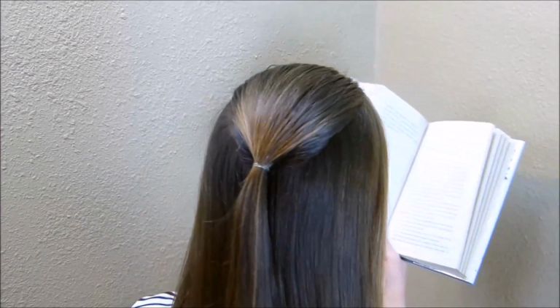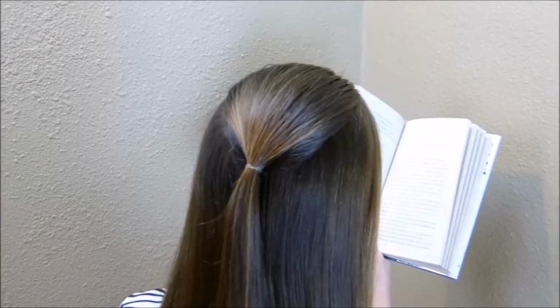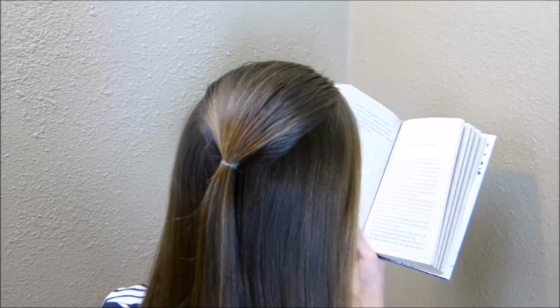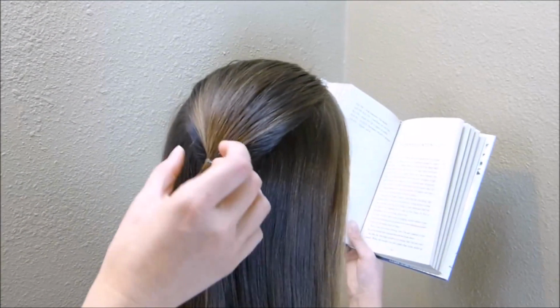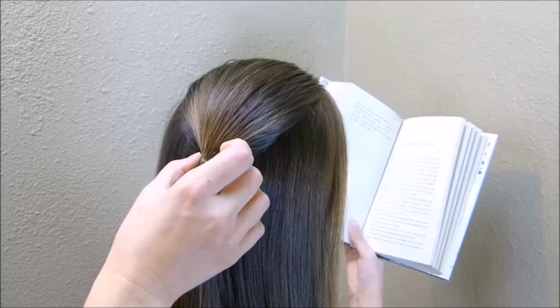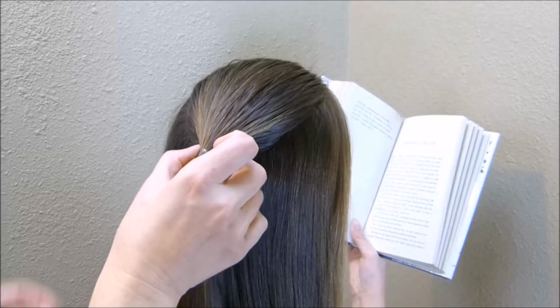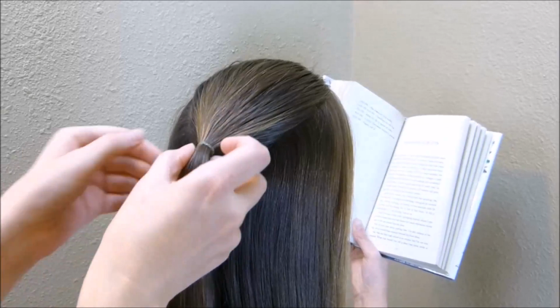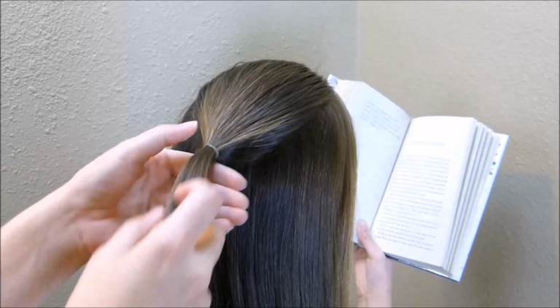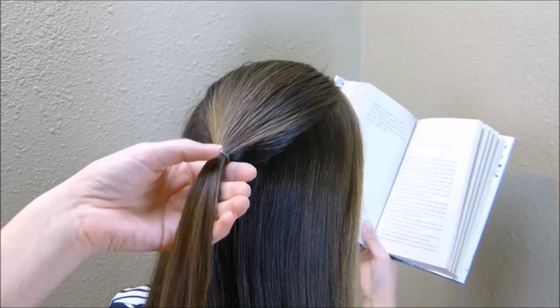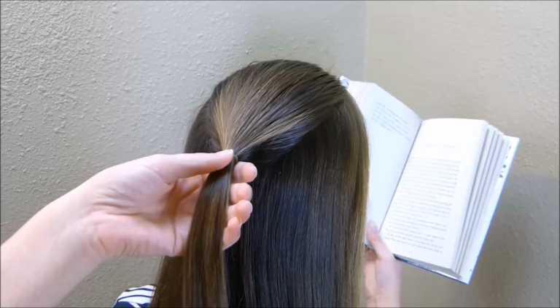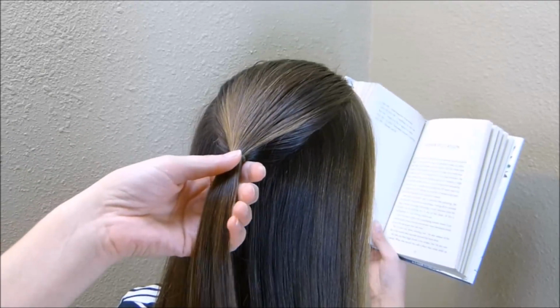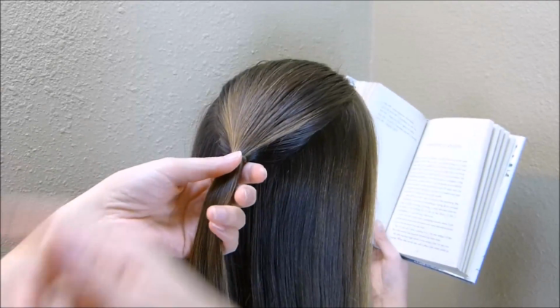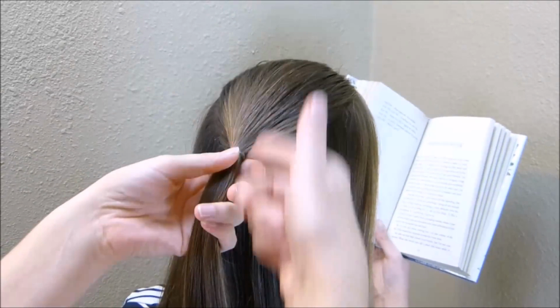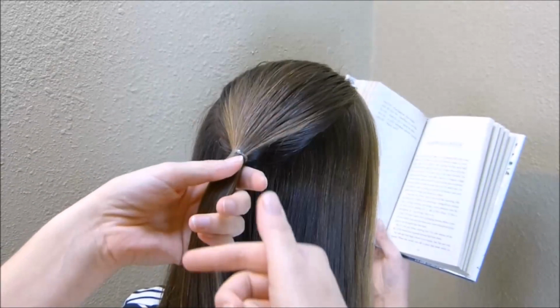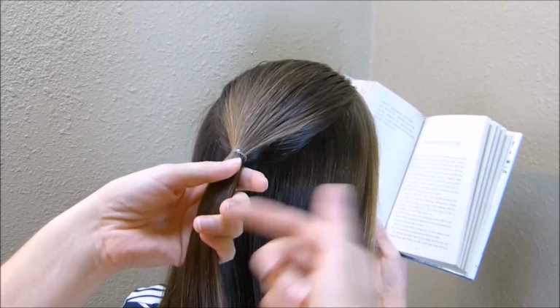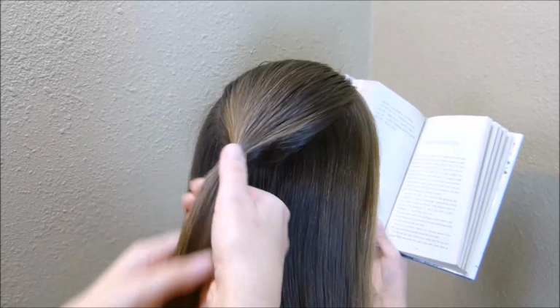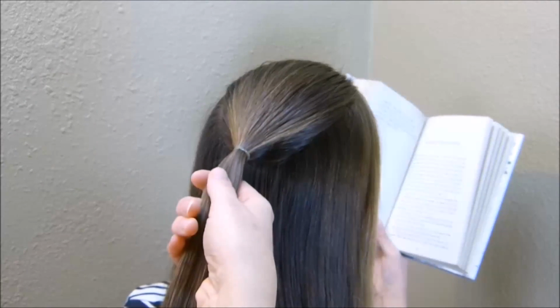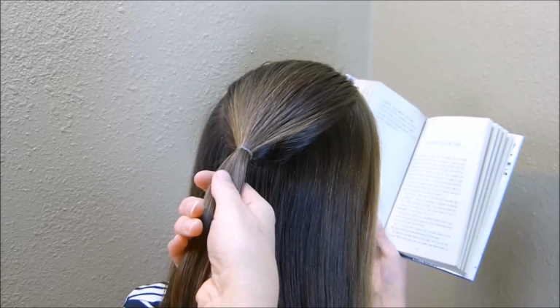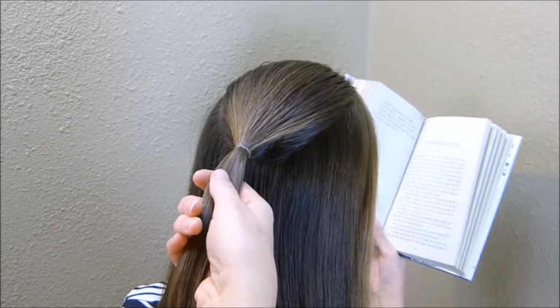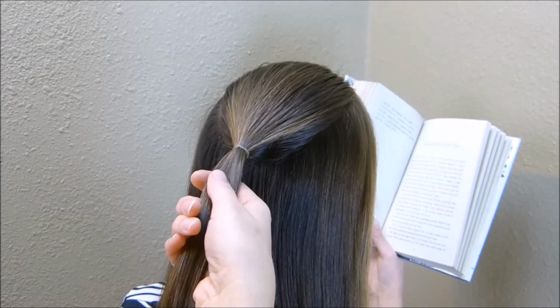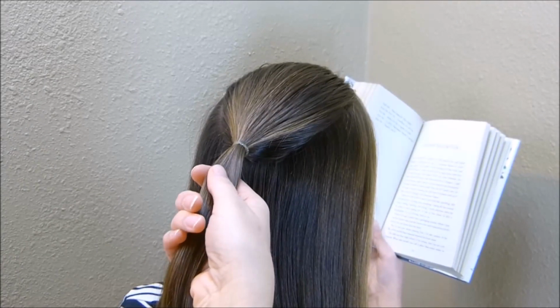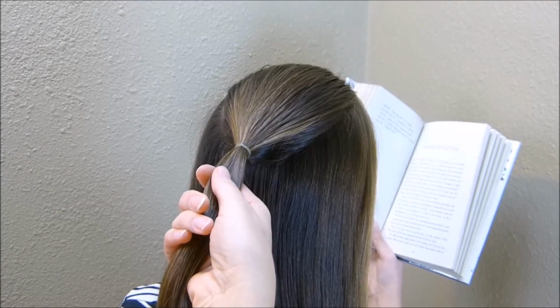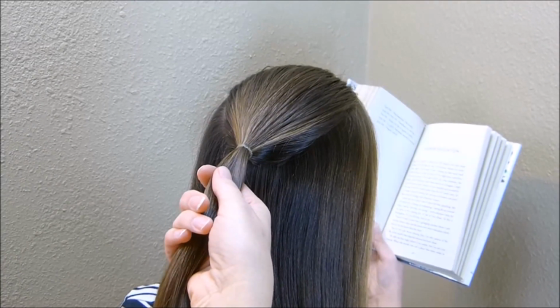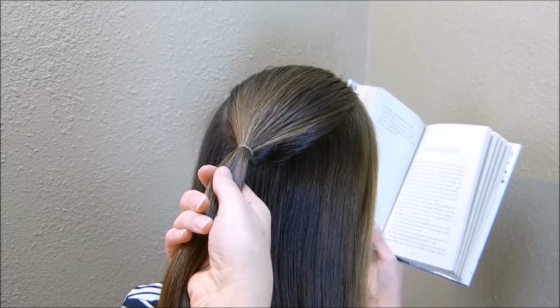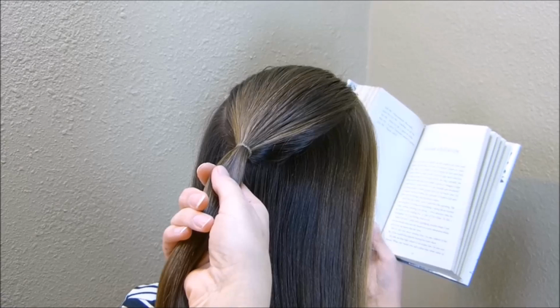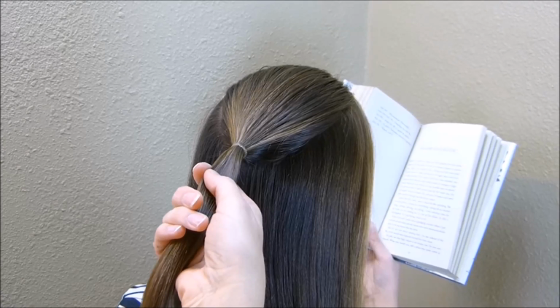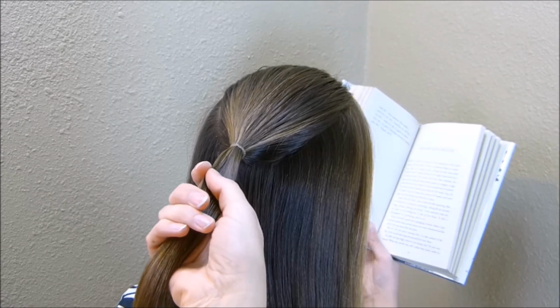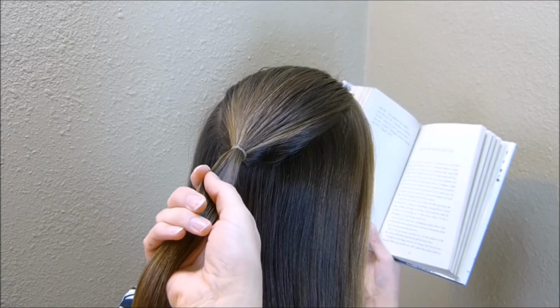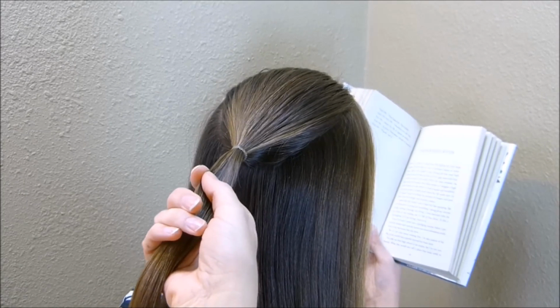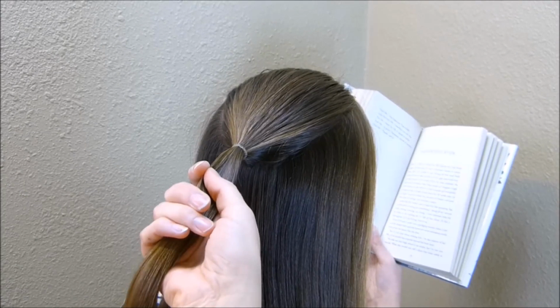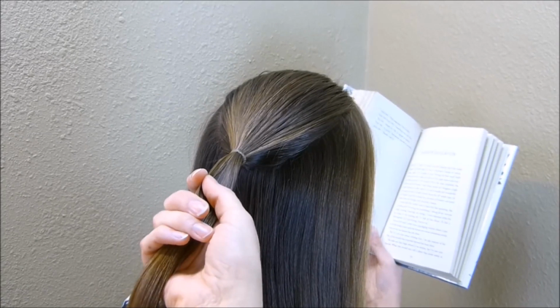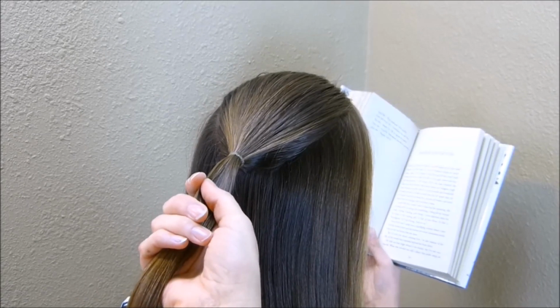I'm going to take this half ponytail and I'm just going to flip it inside out. I'm going to be using my topsy tail, but if you don't have one, you can just use your fingers.